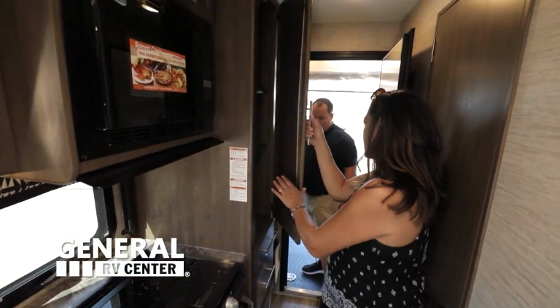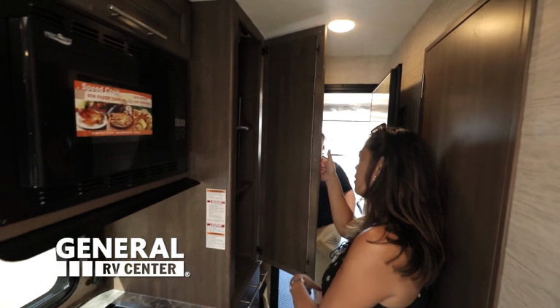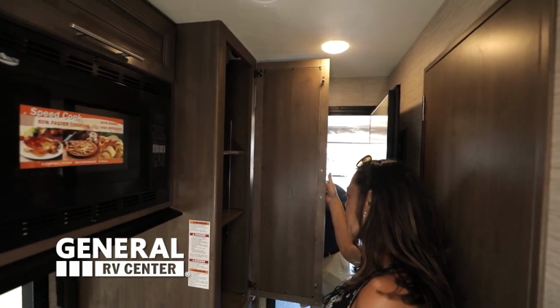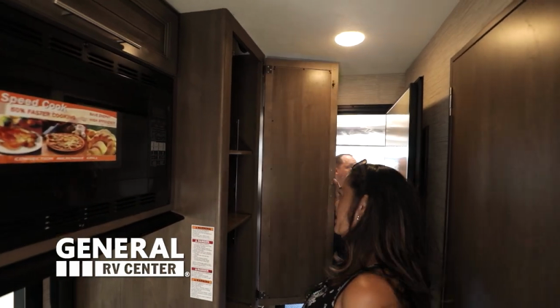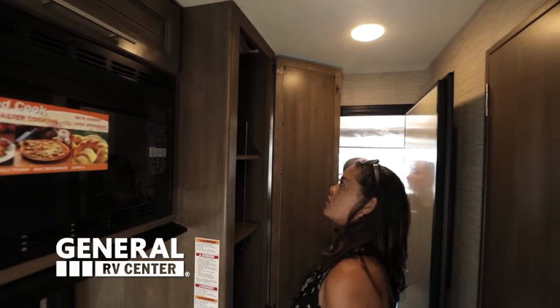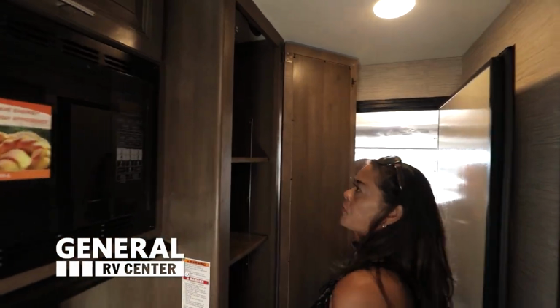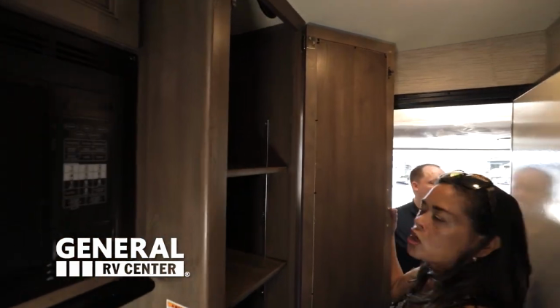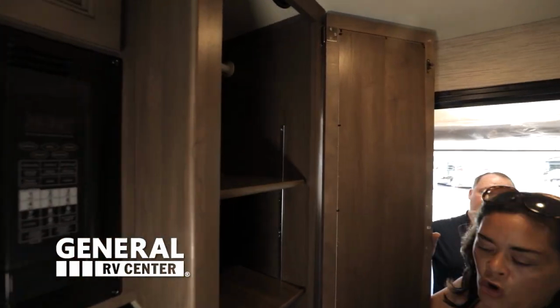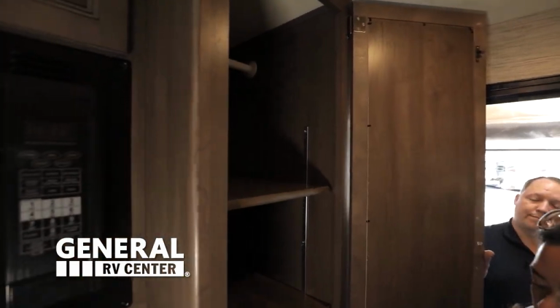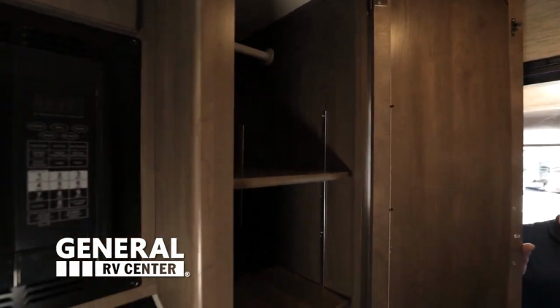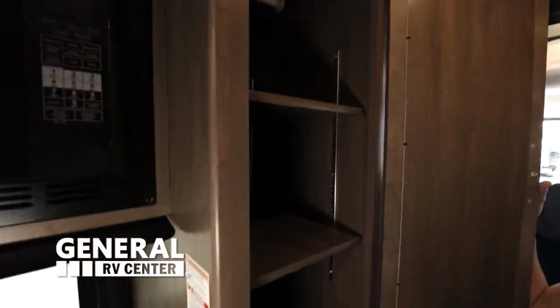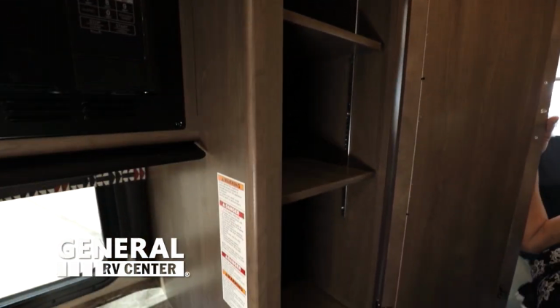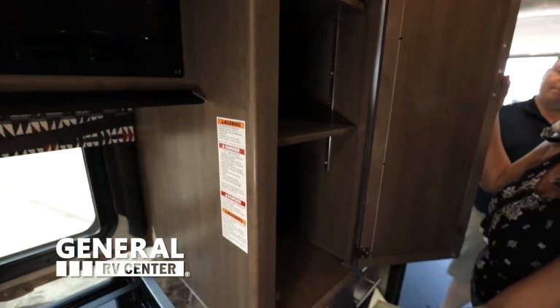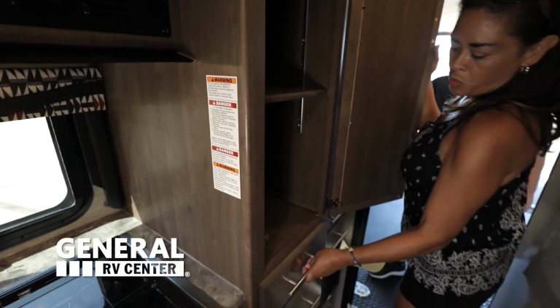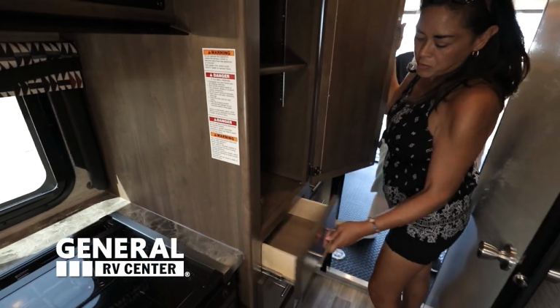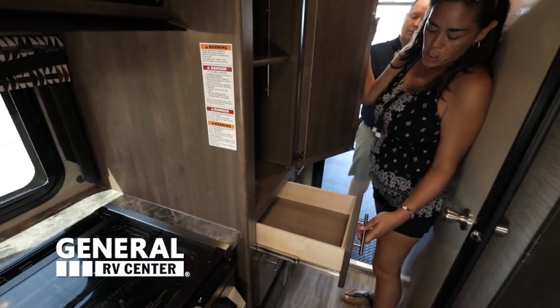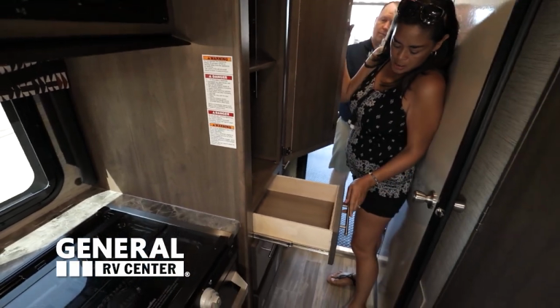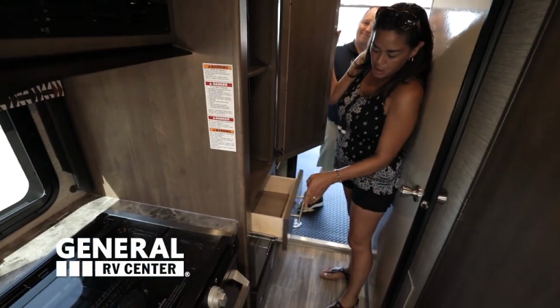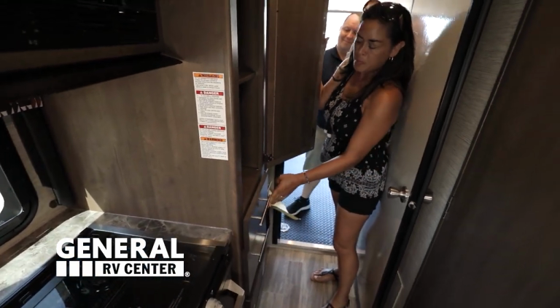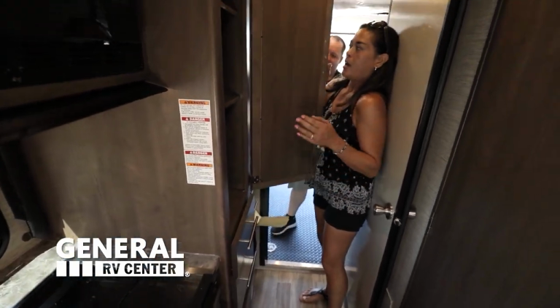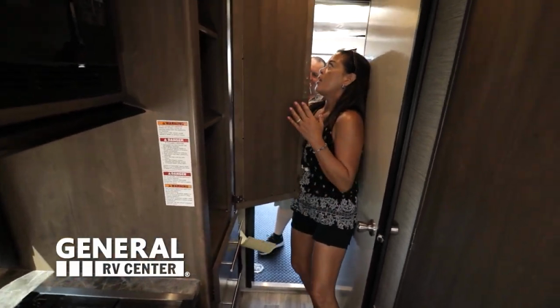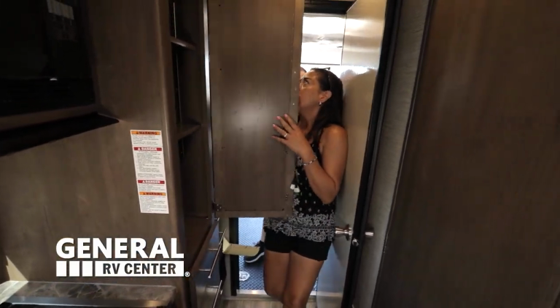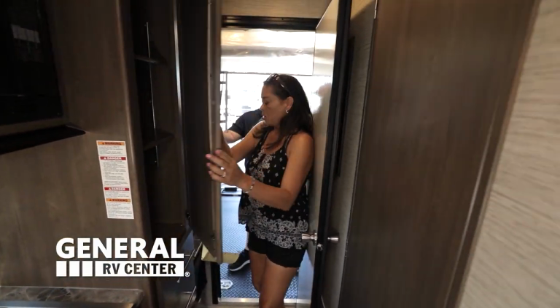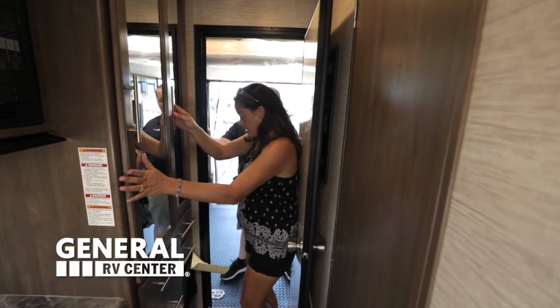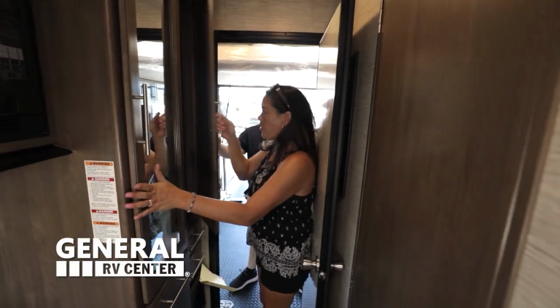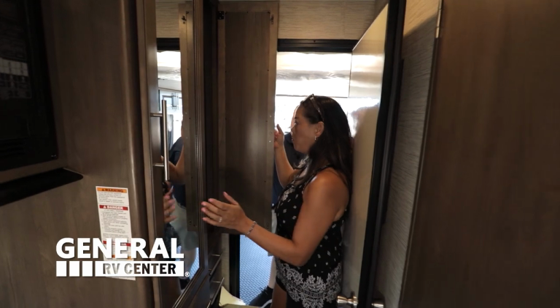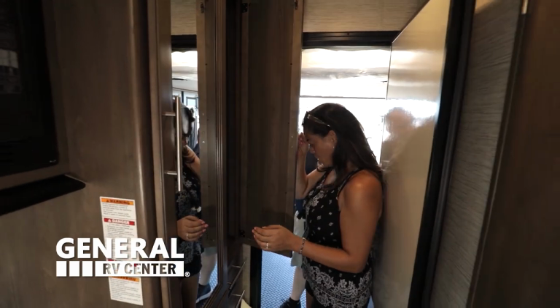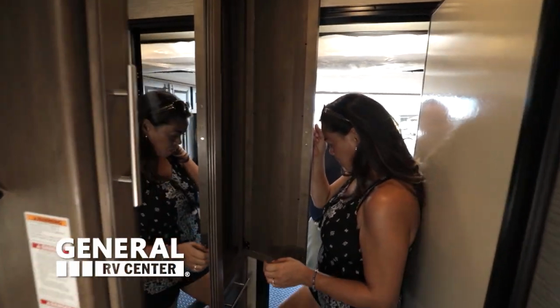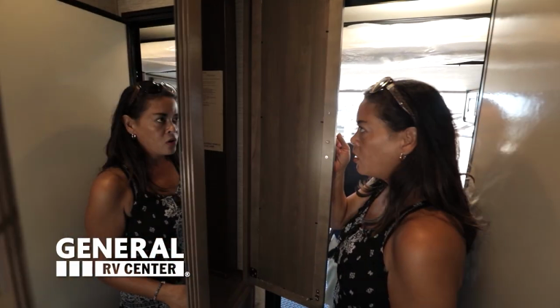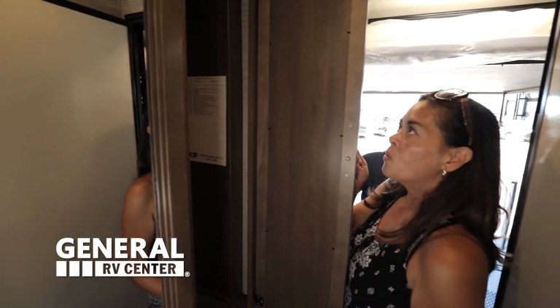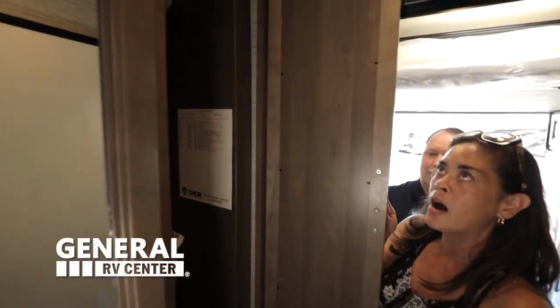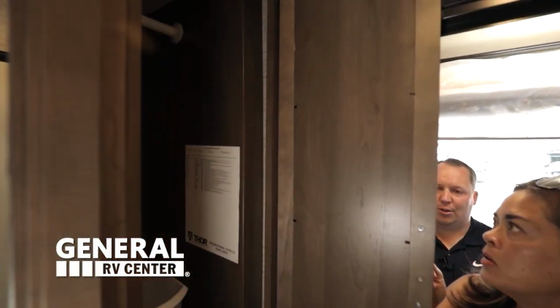Over here you can use this as a wardrobe or pantry with adjustable shelves, and there are drawers here as well. And then this looks like another wardrobe — absolutely great storage options.